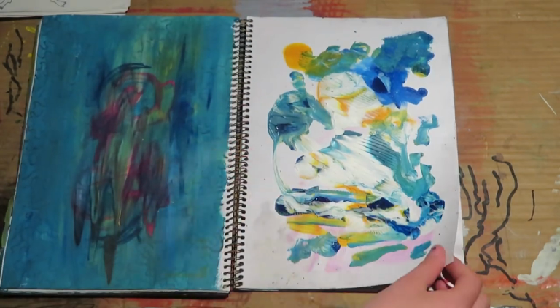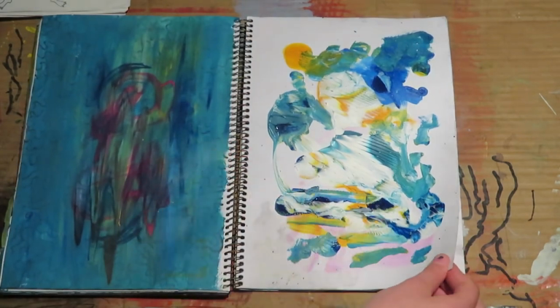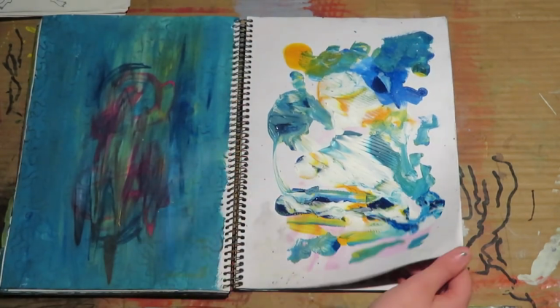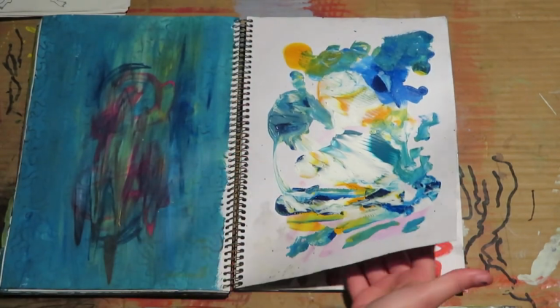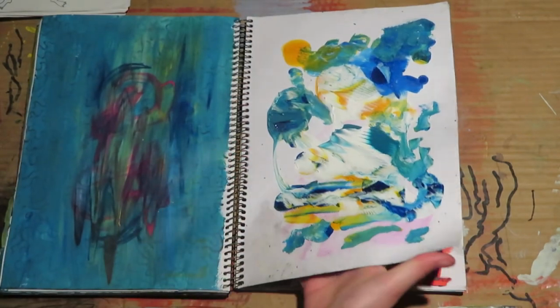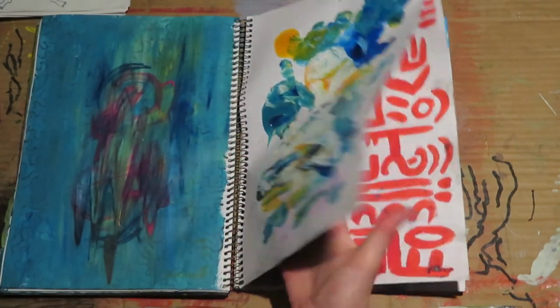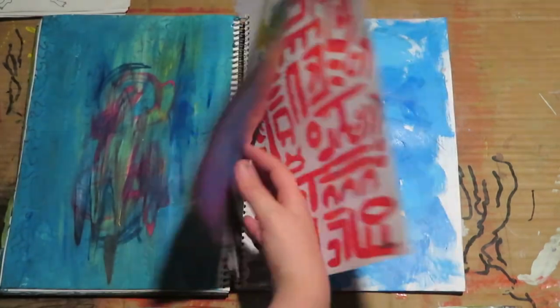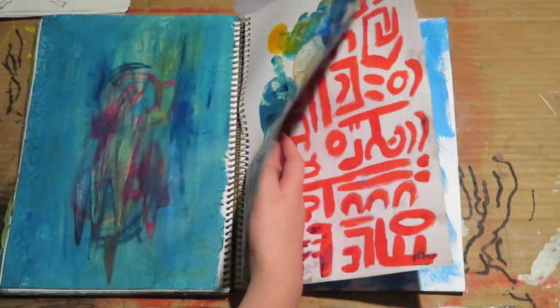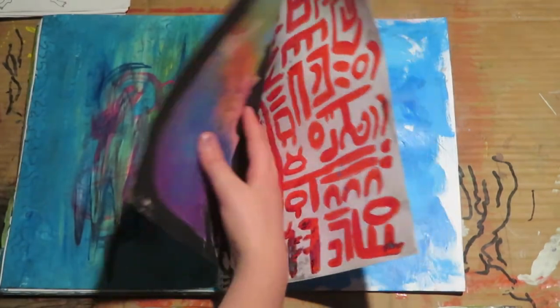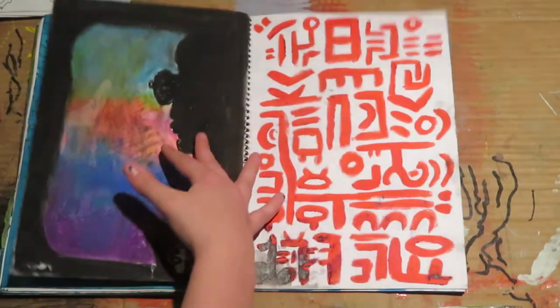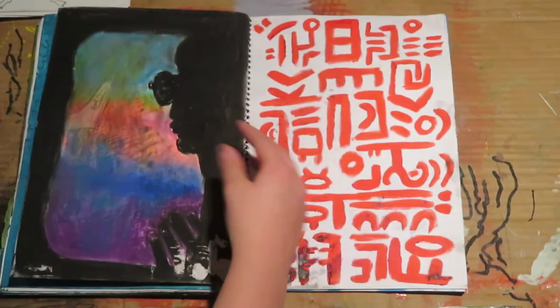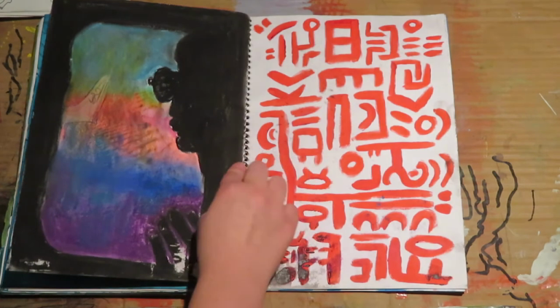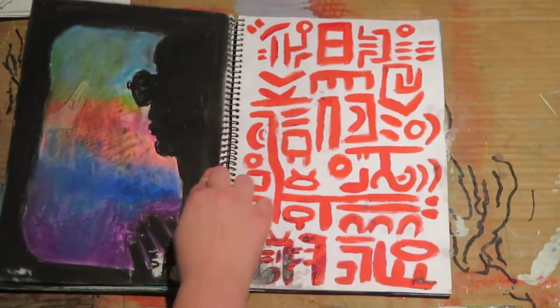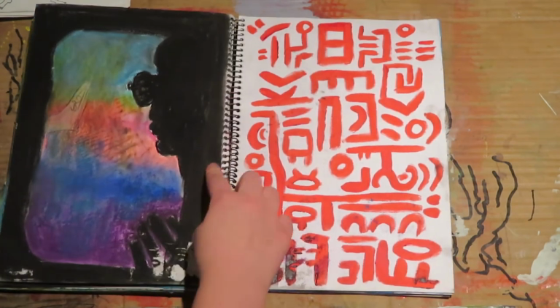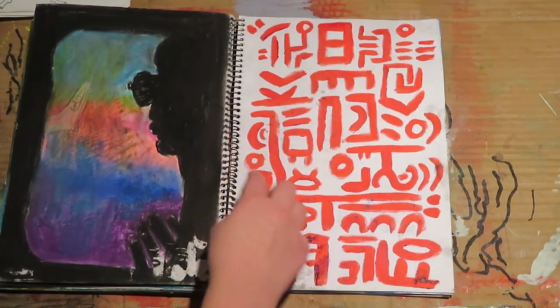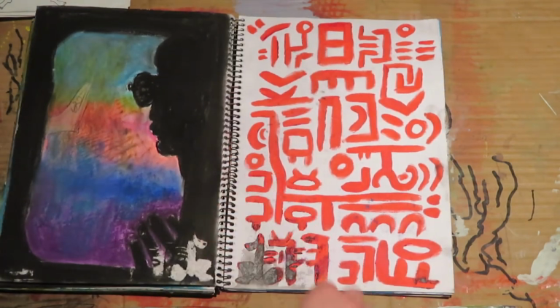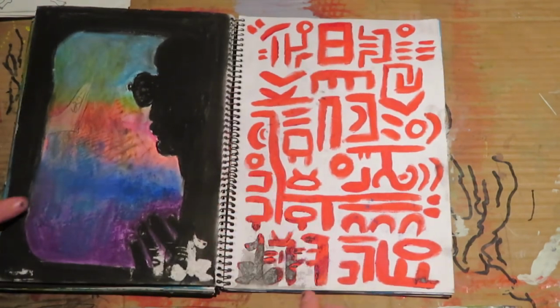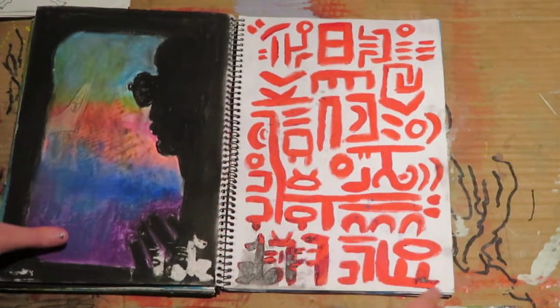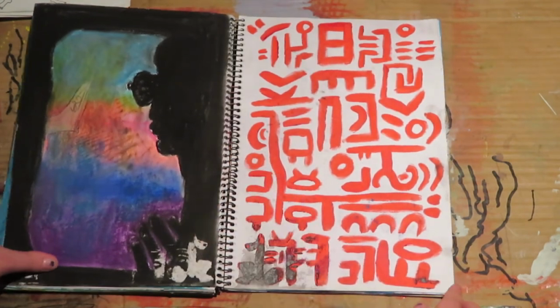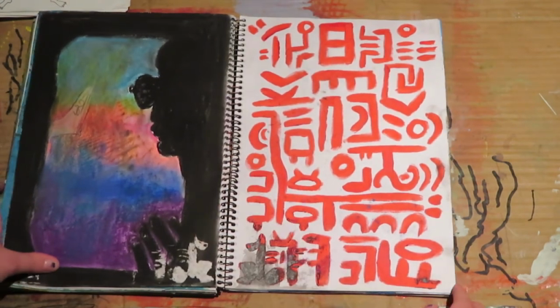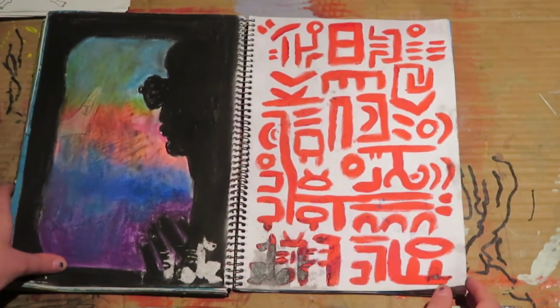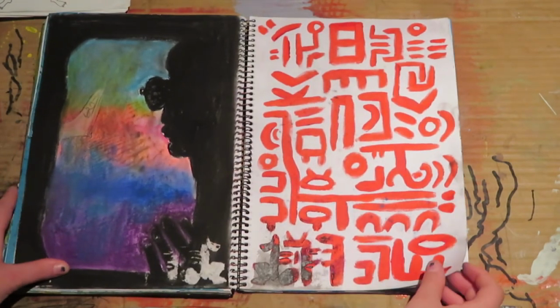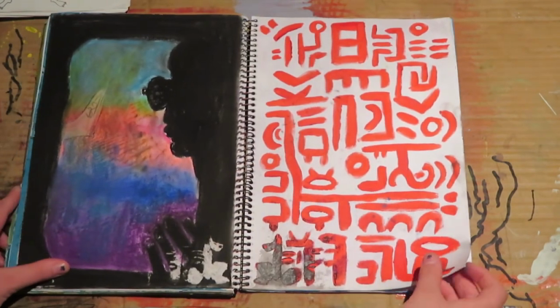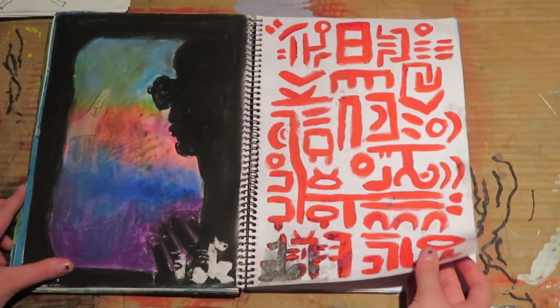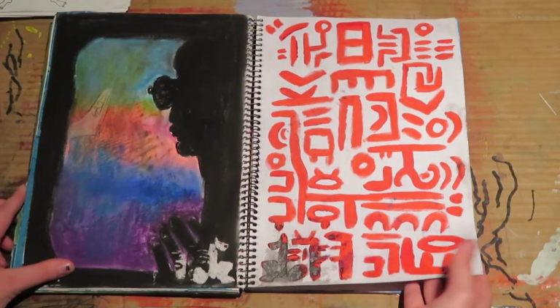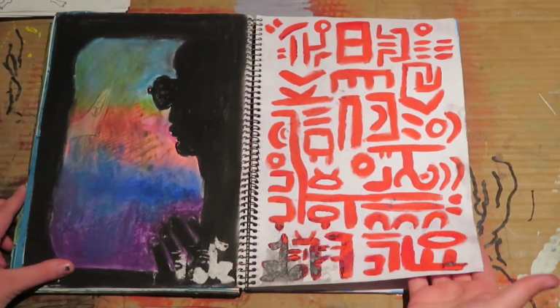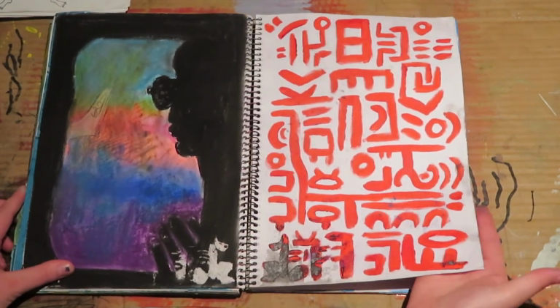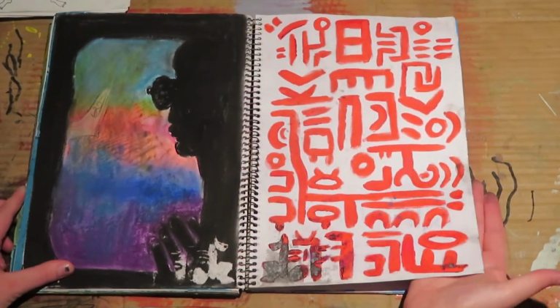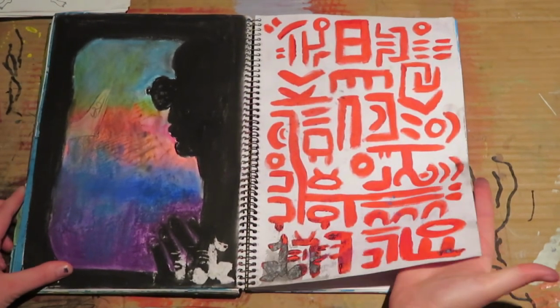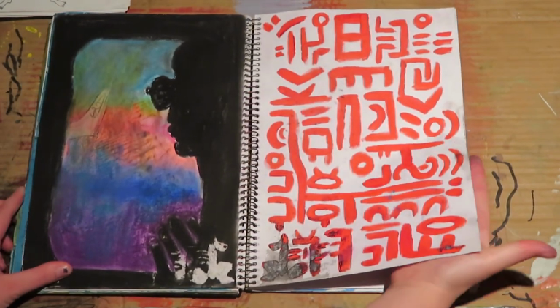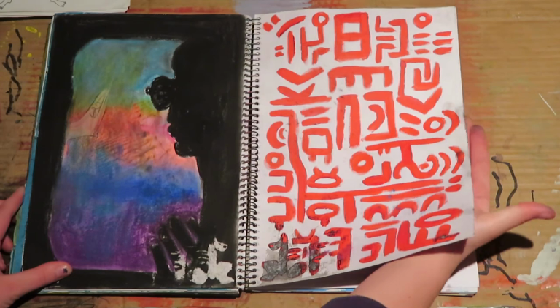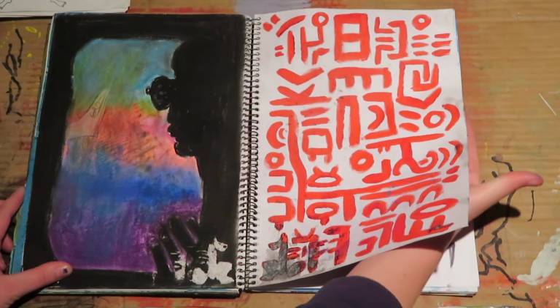Some acrylic, some pastel, and more acrylic. Pages are really sticking together here — I don't know what I did.